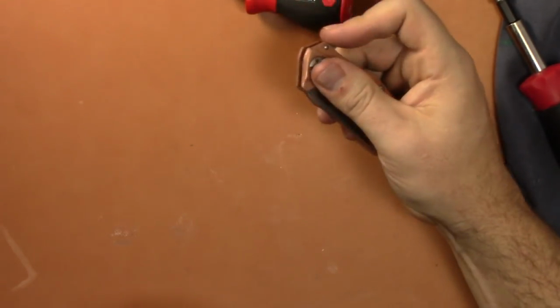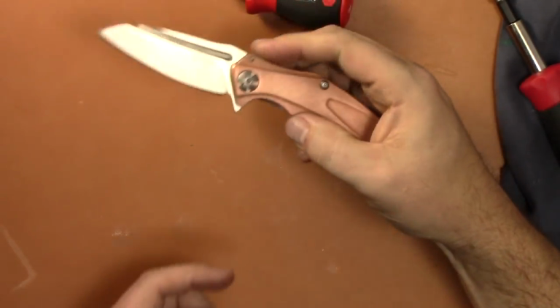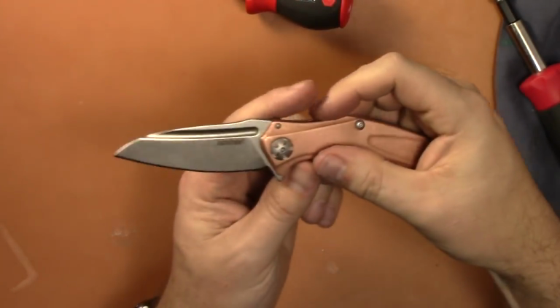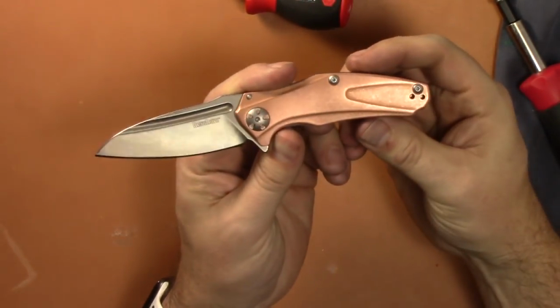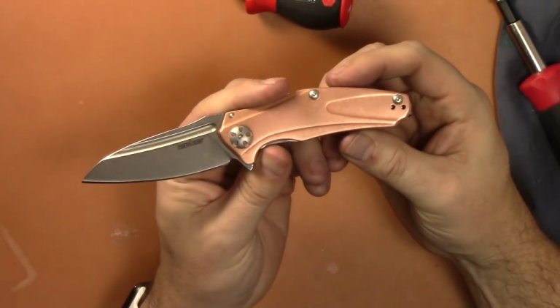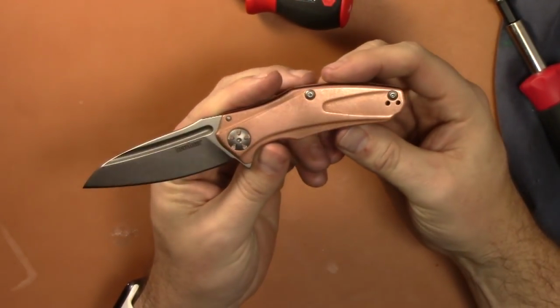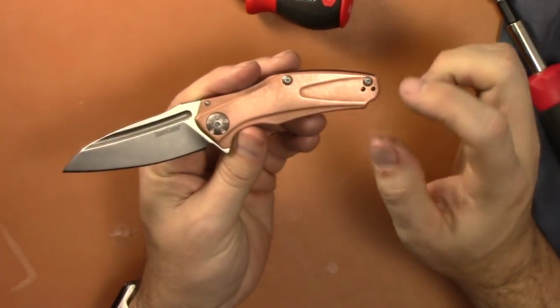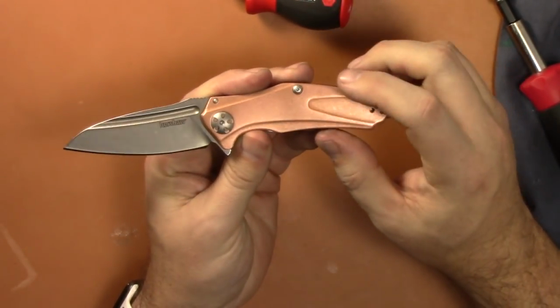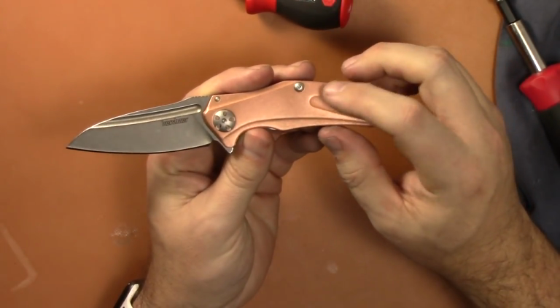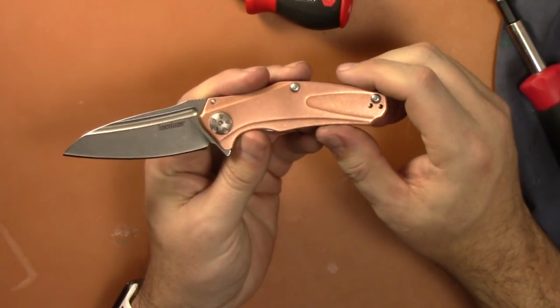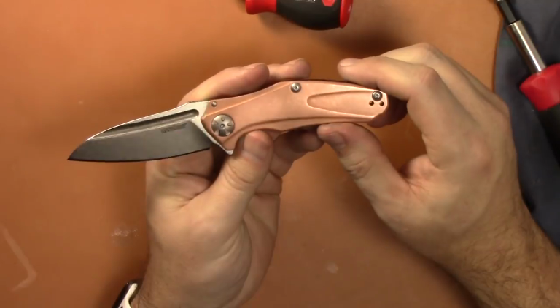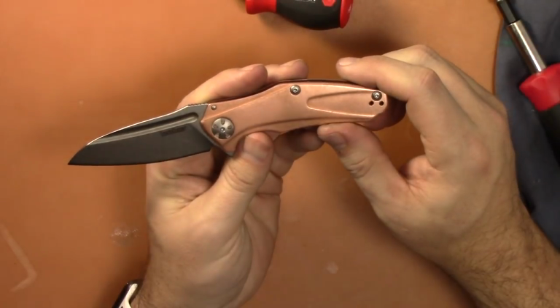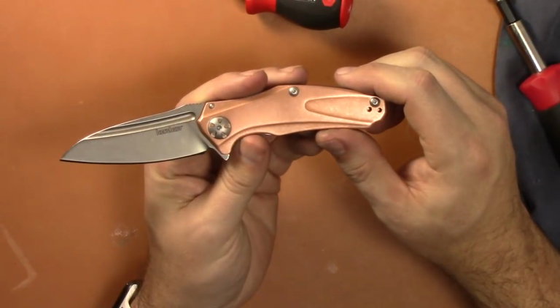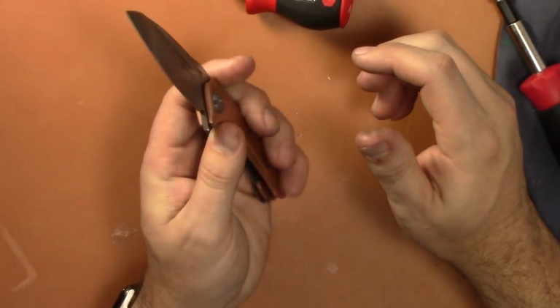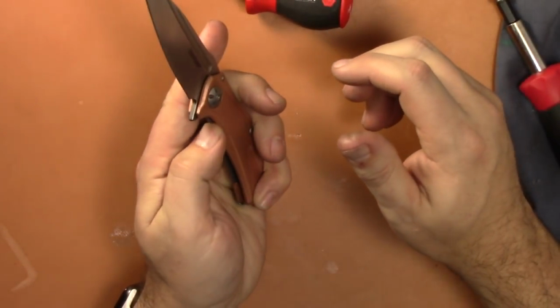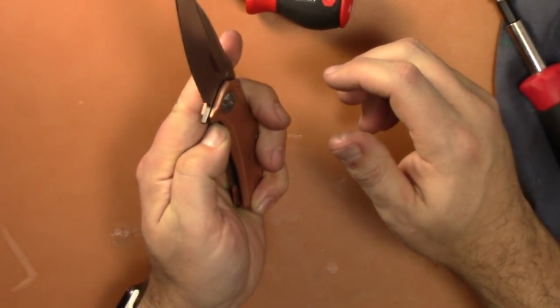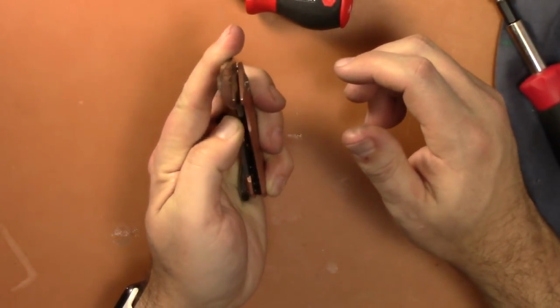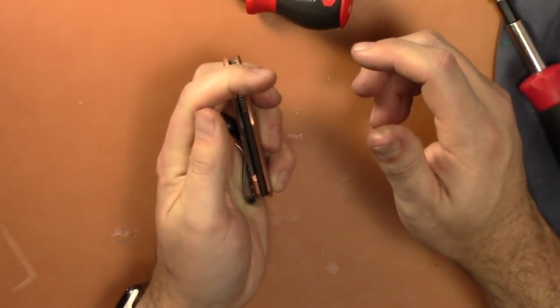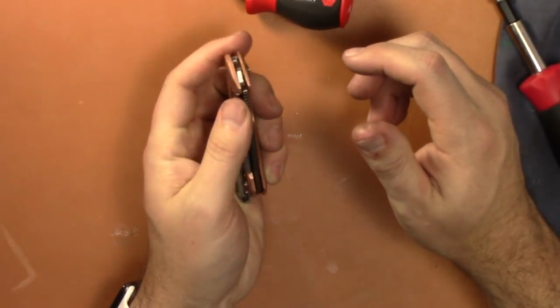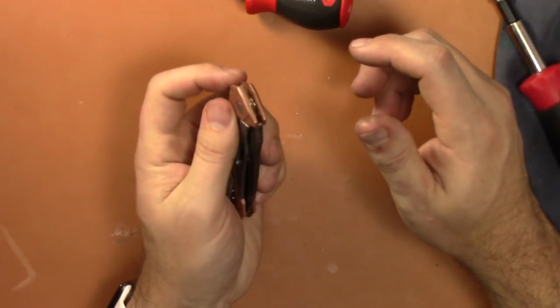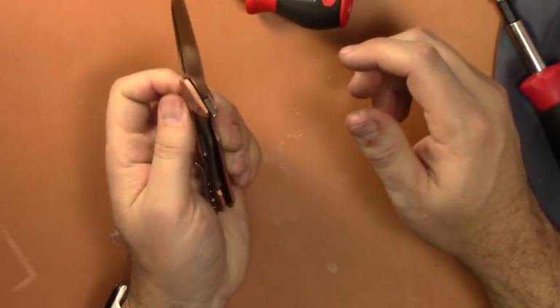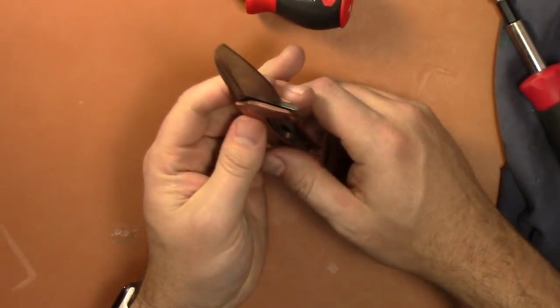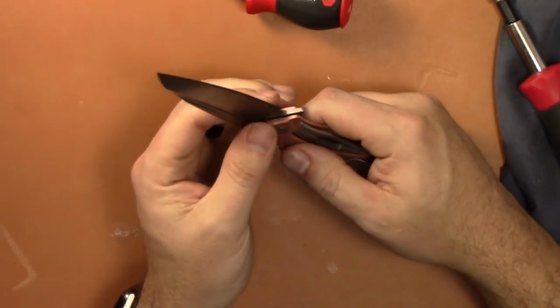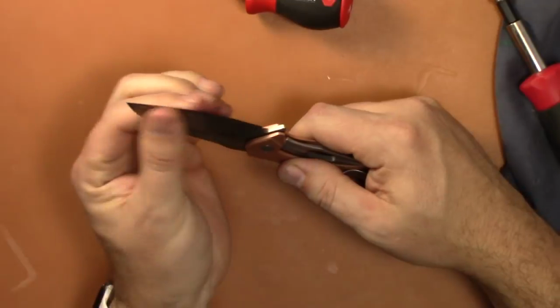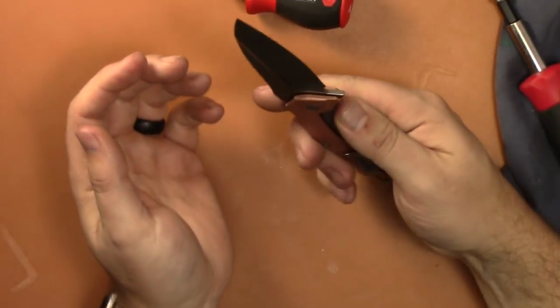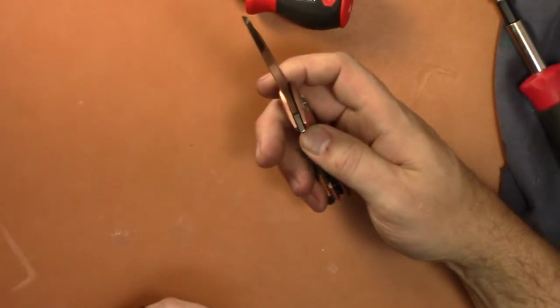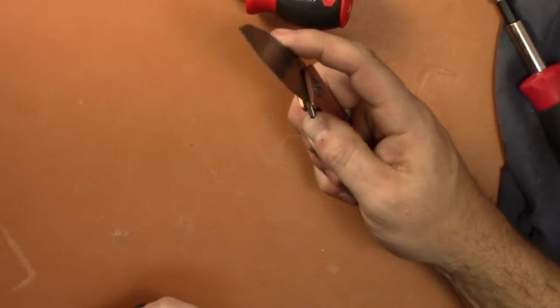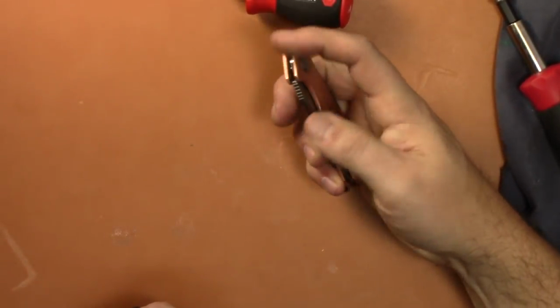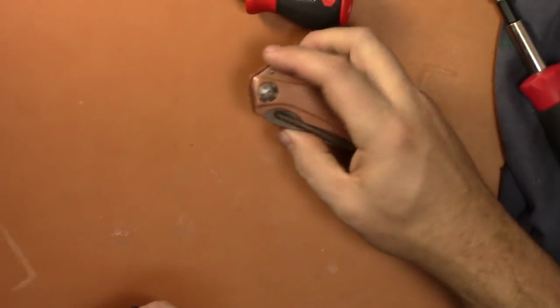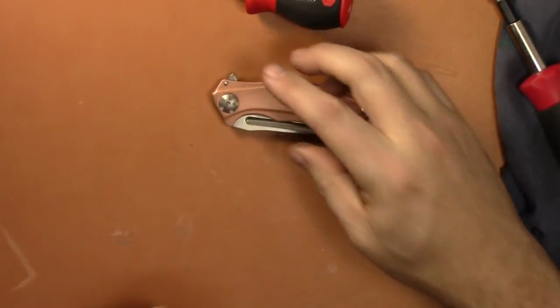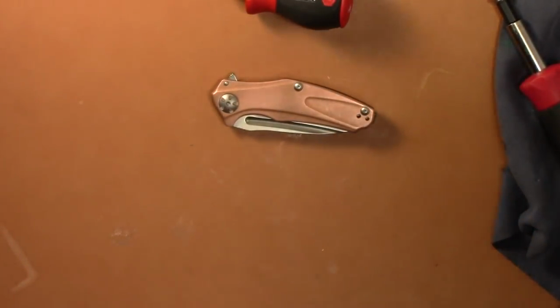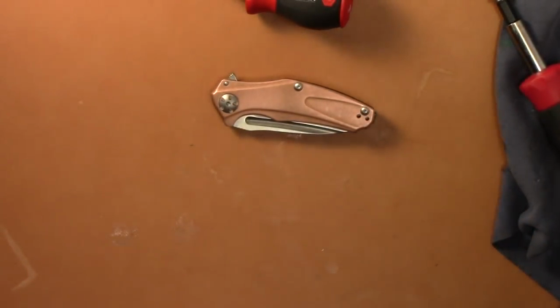I probably should have put some lubricant in there, but I'll do it later. I just wanted to do a quick video showing the inside — that they do not run on just the copper scales, that there is a stainless steel washer that they ride on. So there you go guys, thanks for watching, see you in the next video.